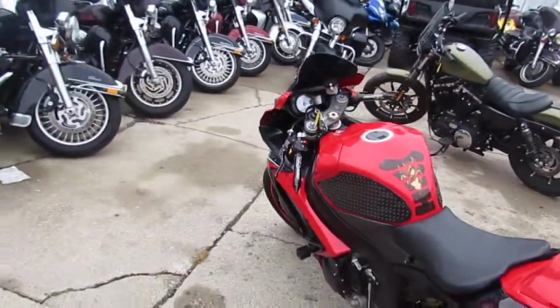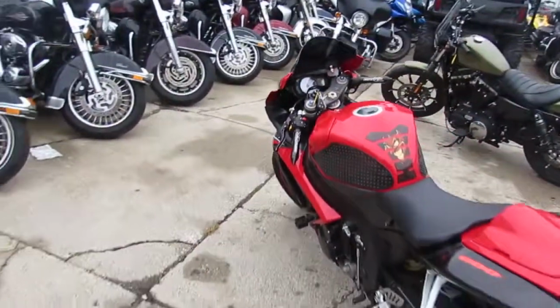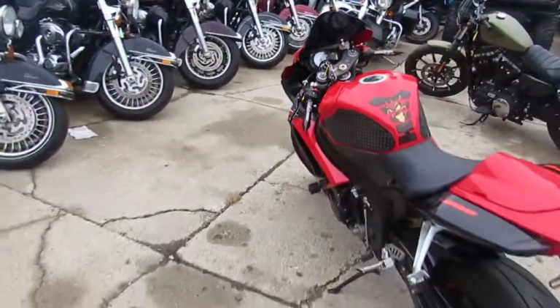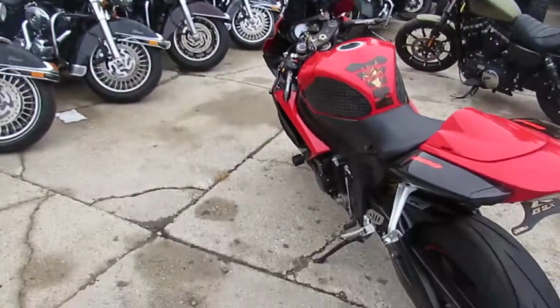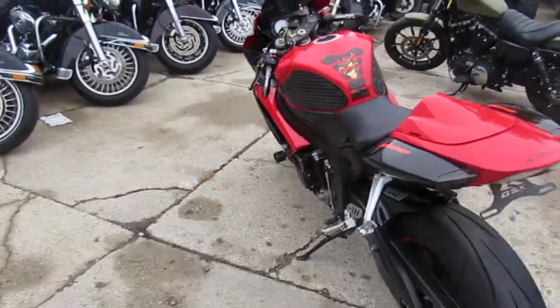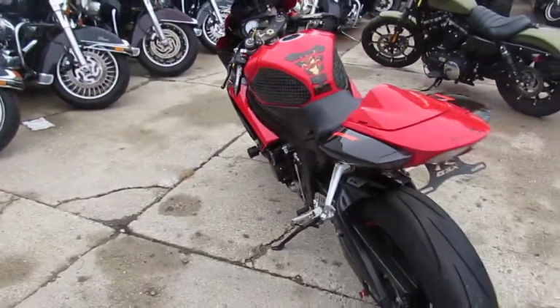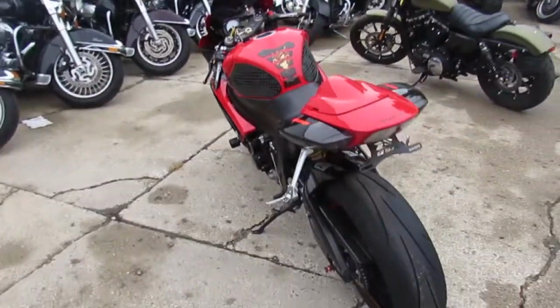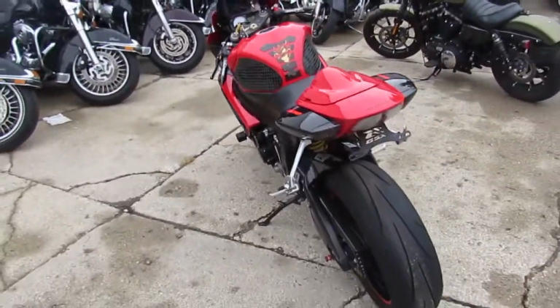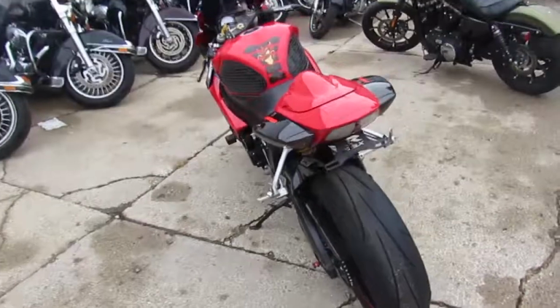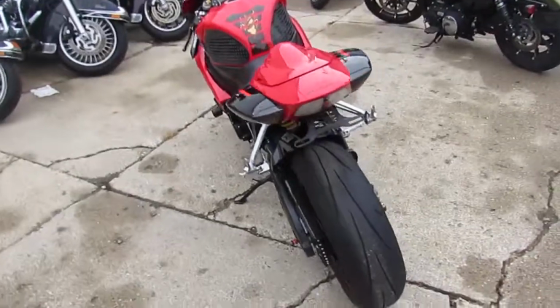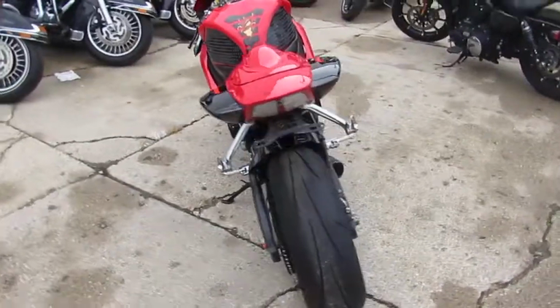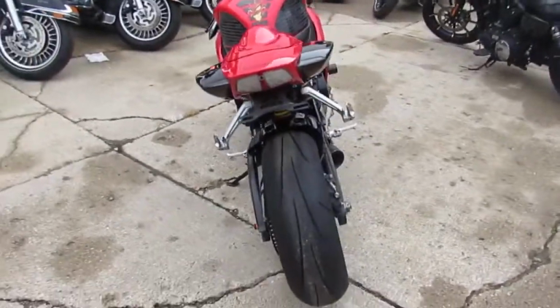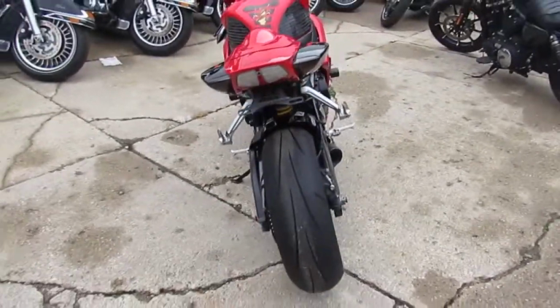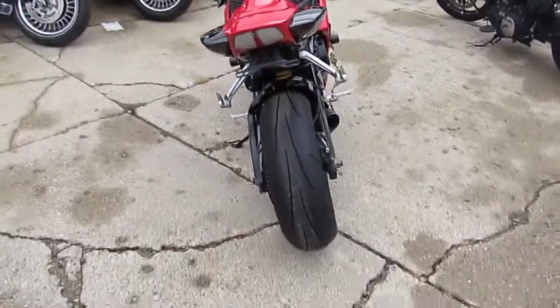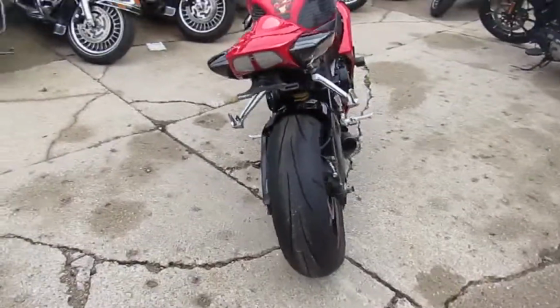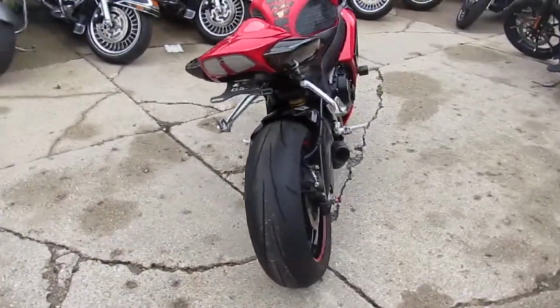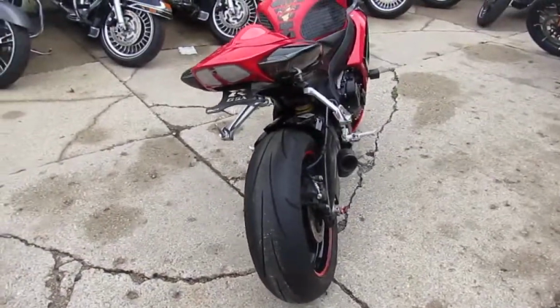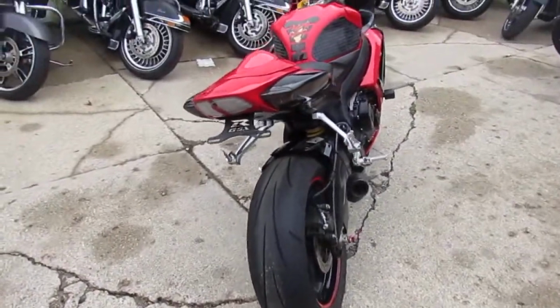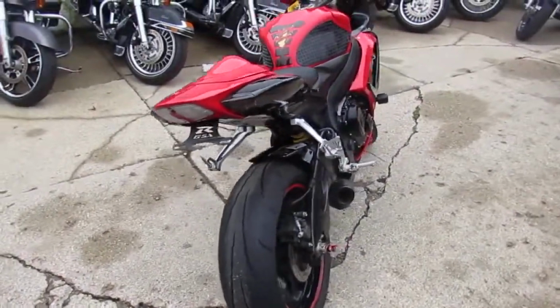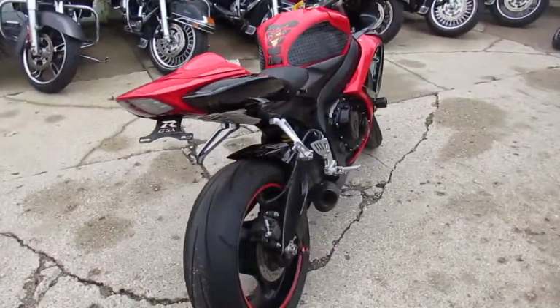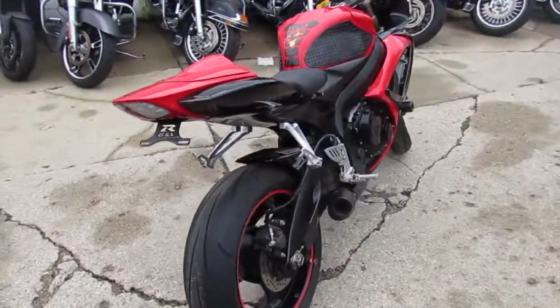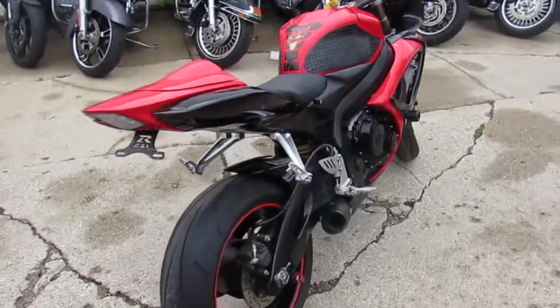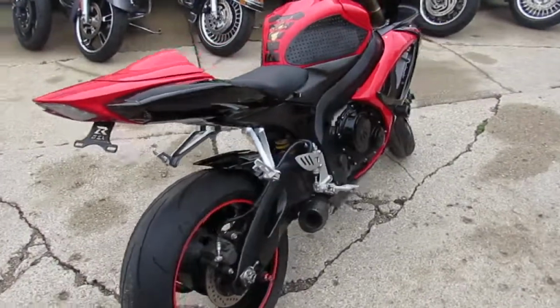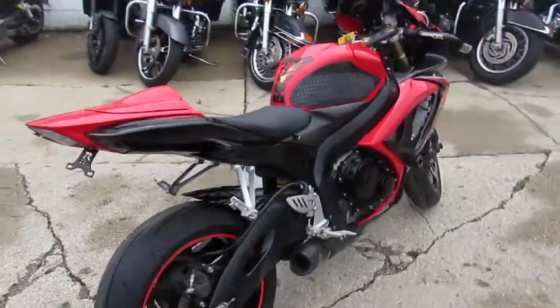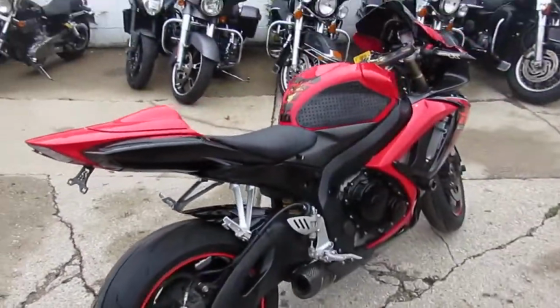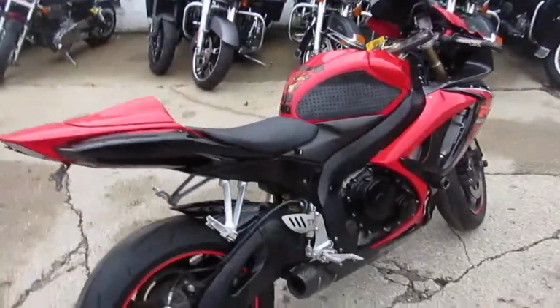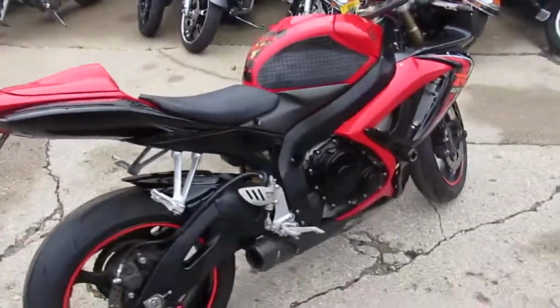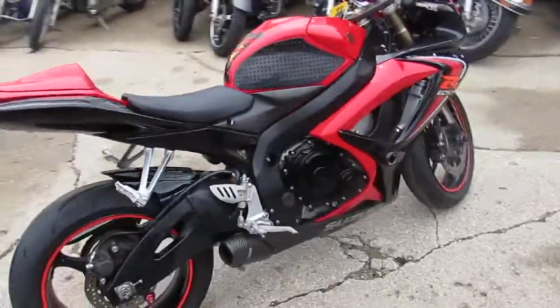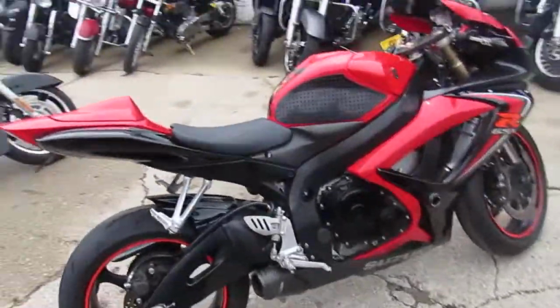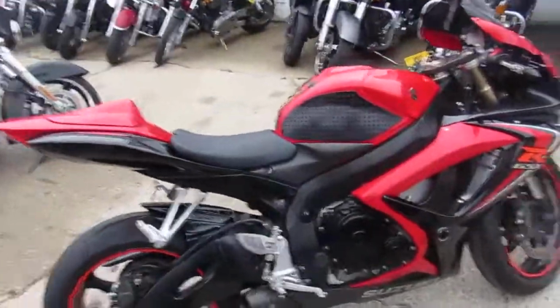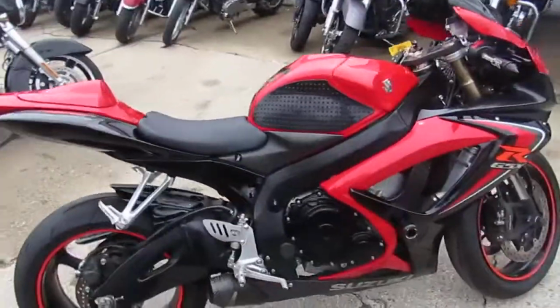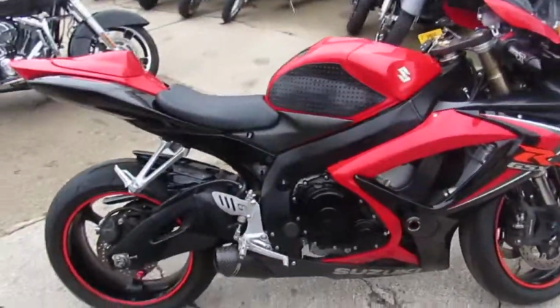Let's take a look. It's got the Gixxer grips, tinted windscreen, fender eliminator kit. I see frame sliders on it, rear spindles, carbon fiber exhaust — brings this bike to life. It's going to sound great too.